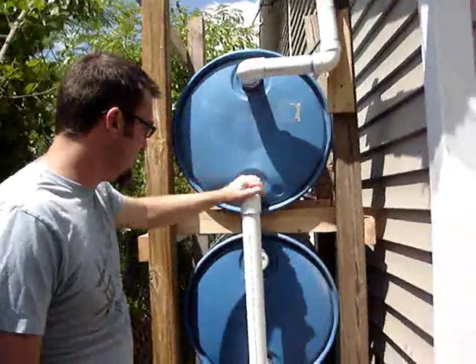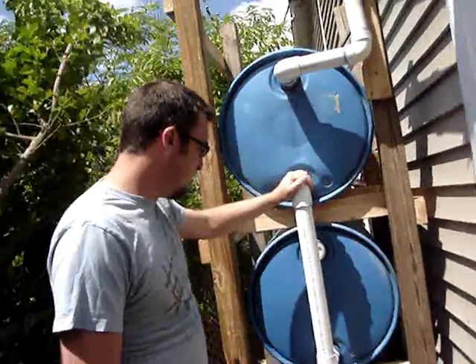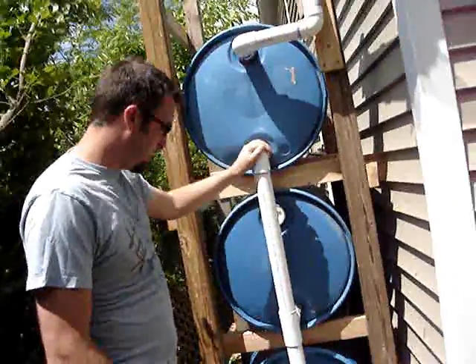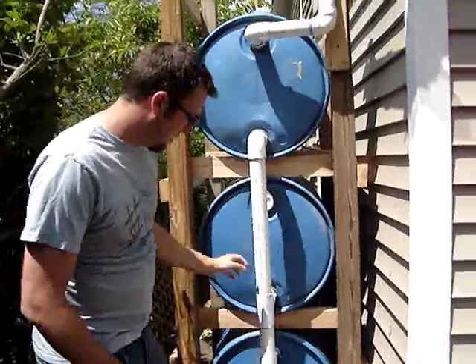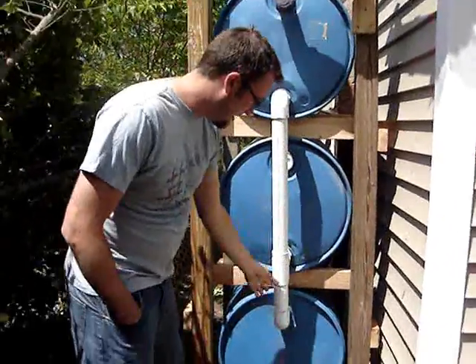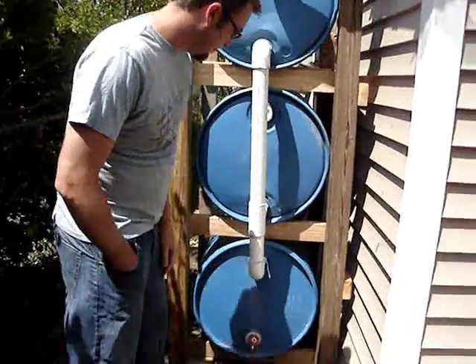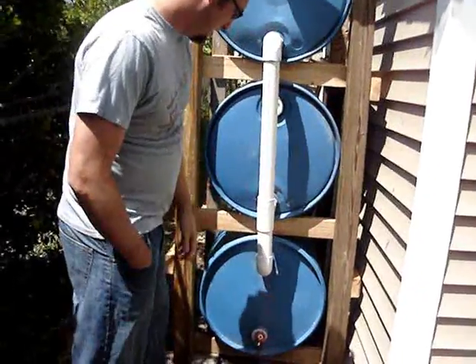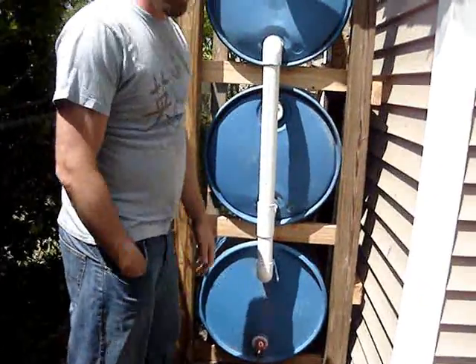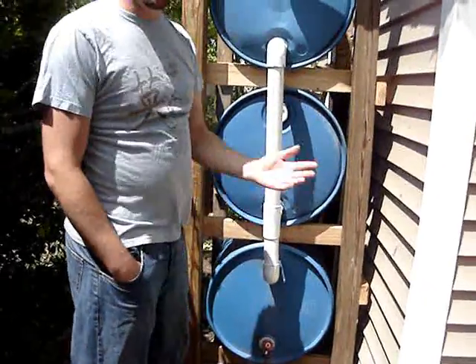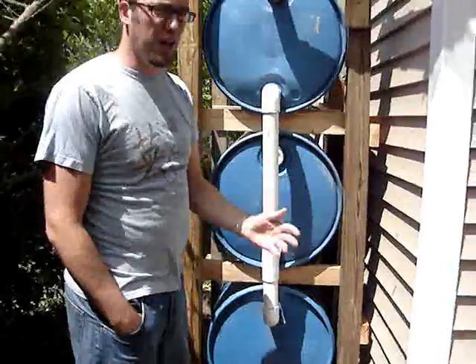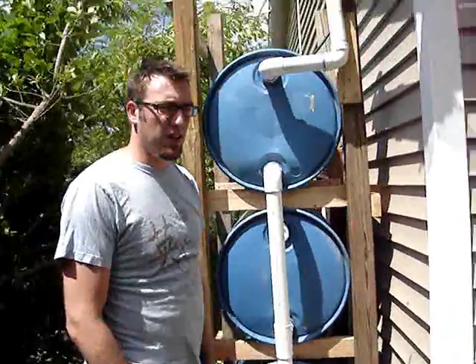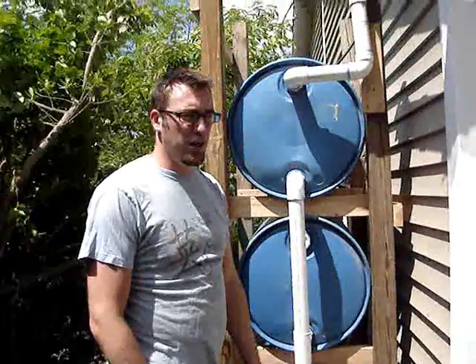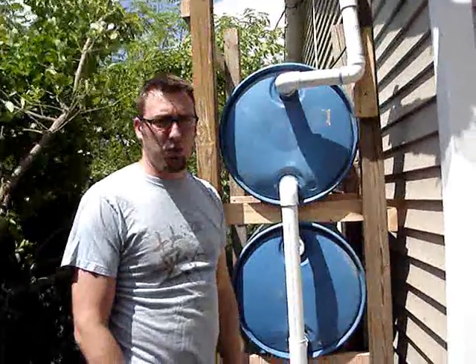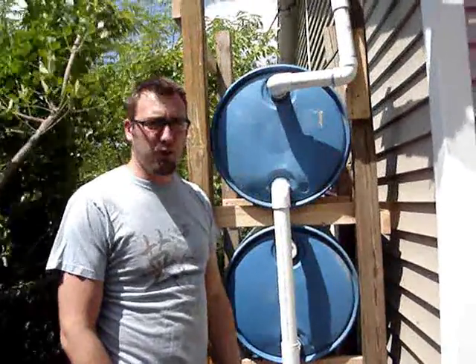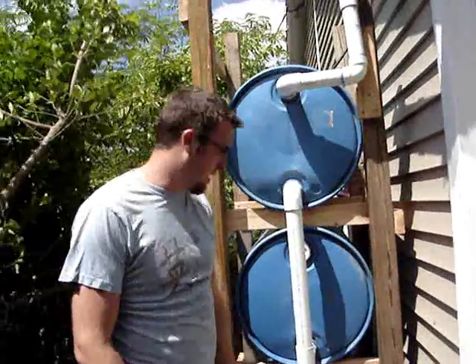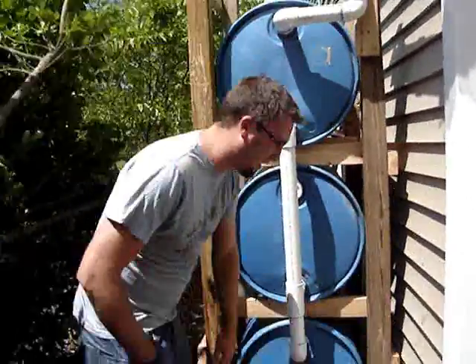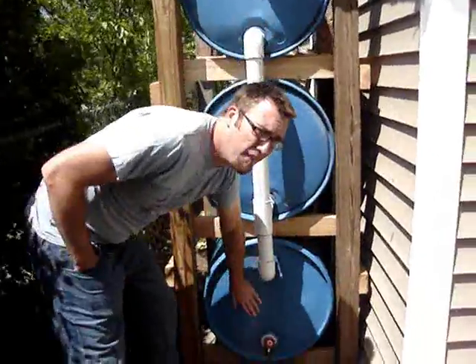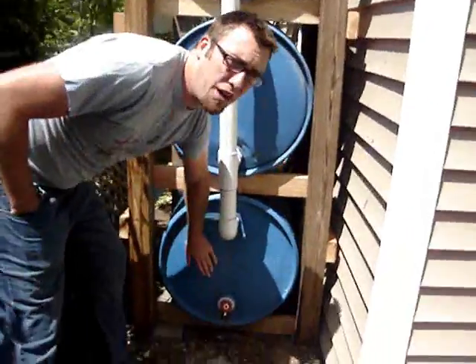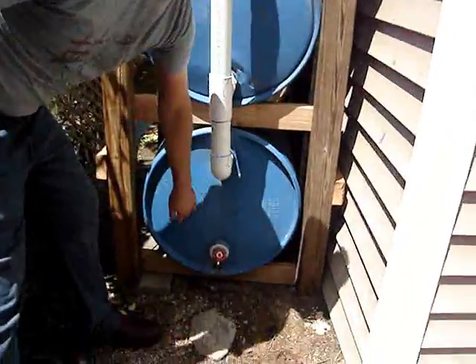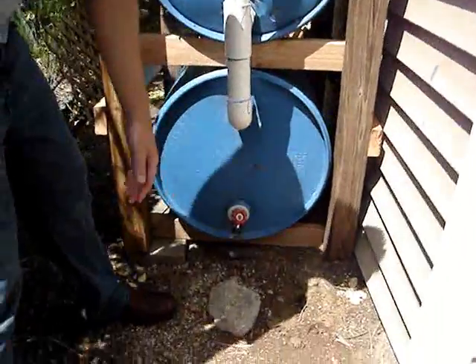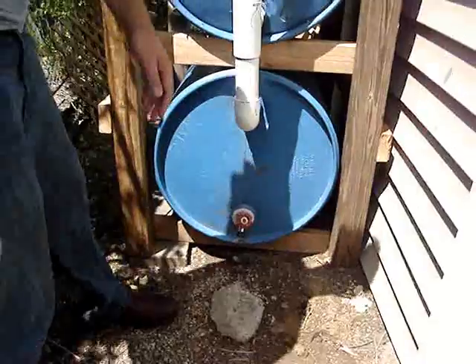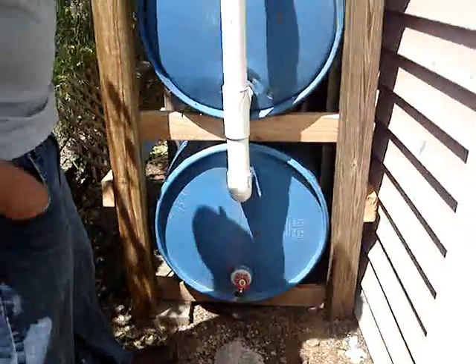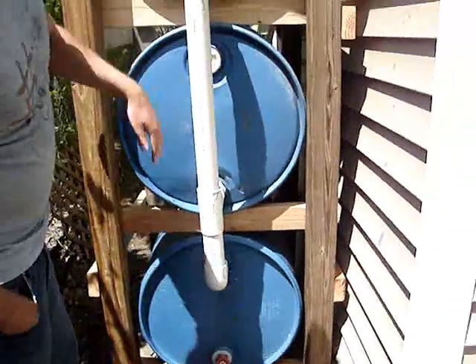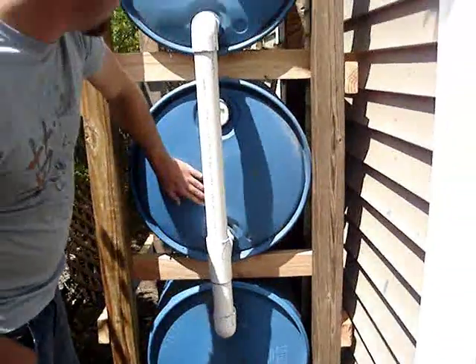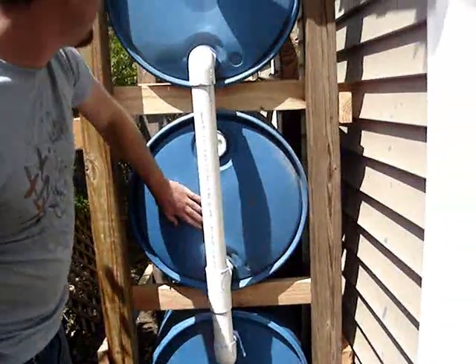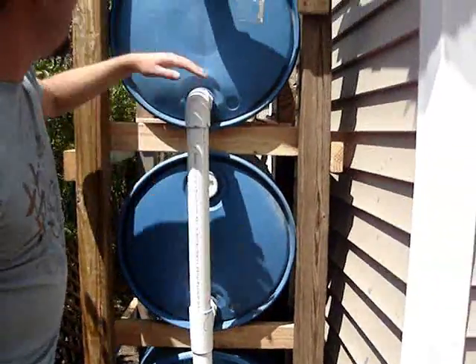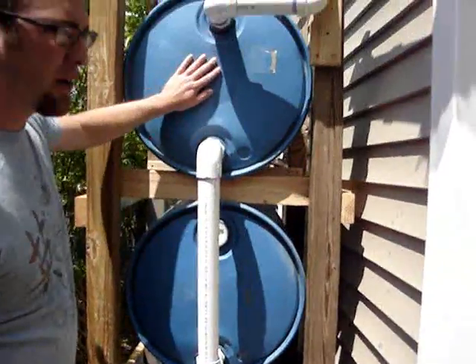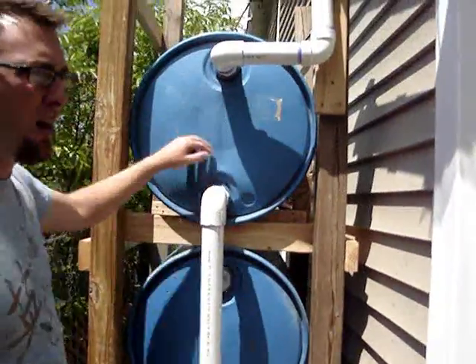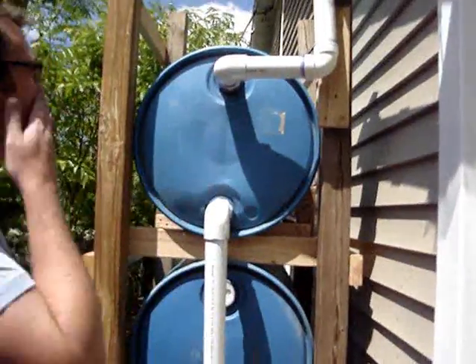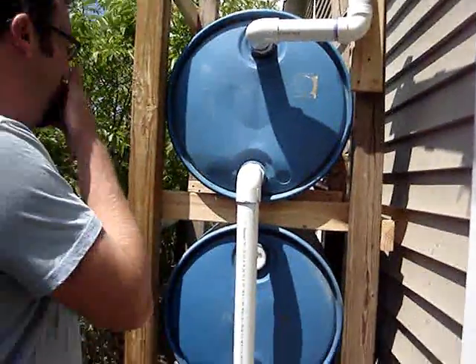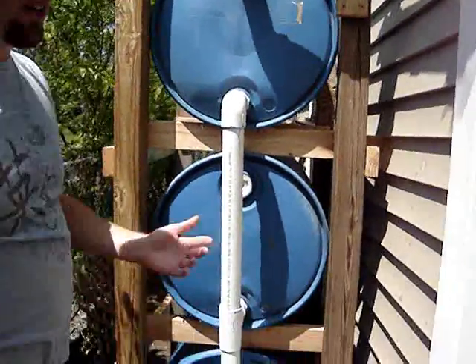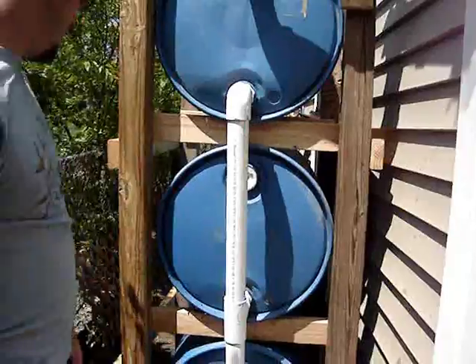Just 2 inch with the connectors. Successful test — a few days ago it rained for a few hours. We got a full barrel down here, there's a little bit in this barrel, and this barrel is dry. It wasn't a very long rain.